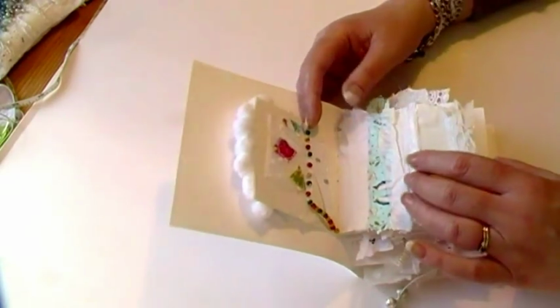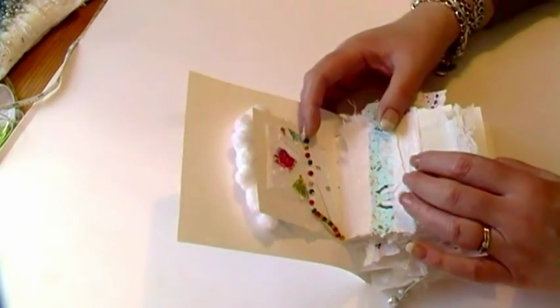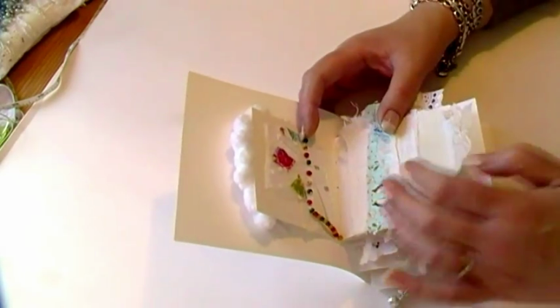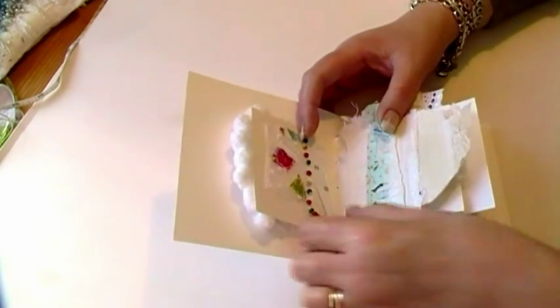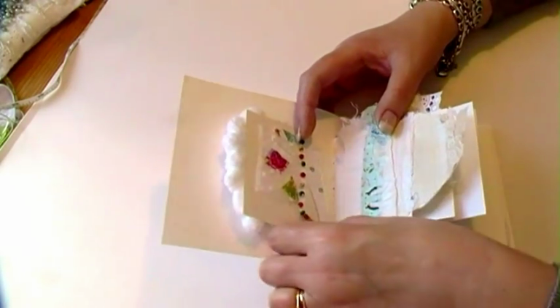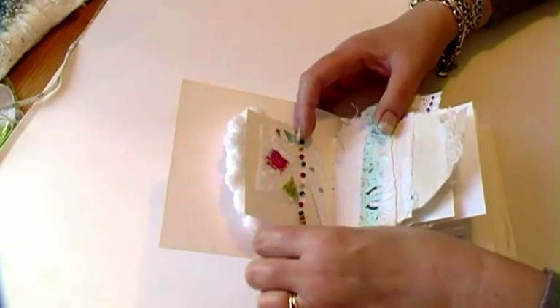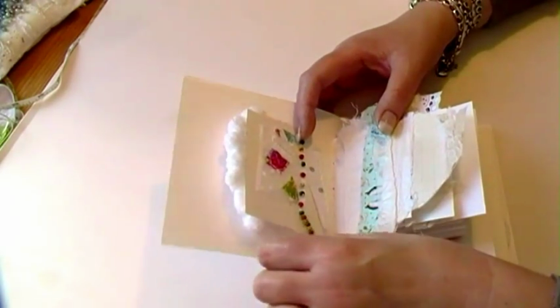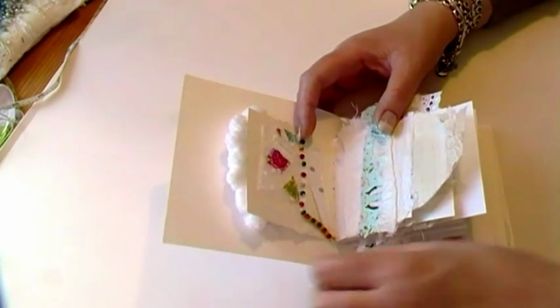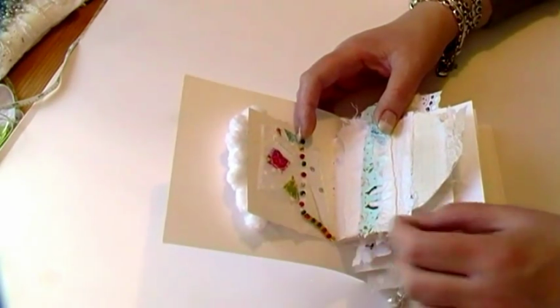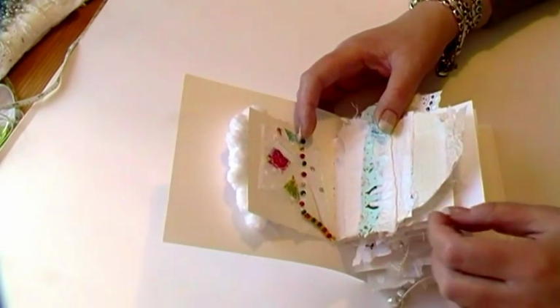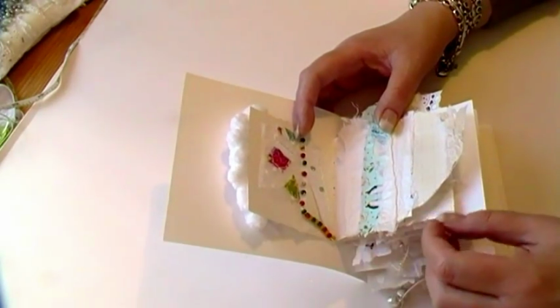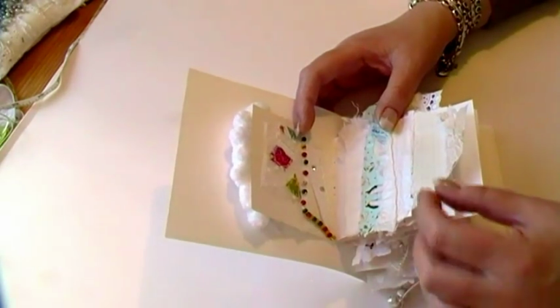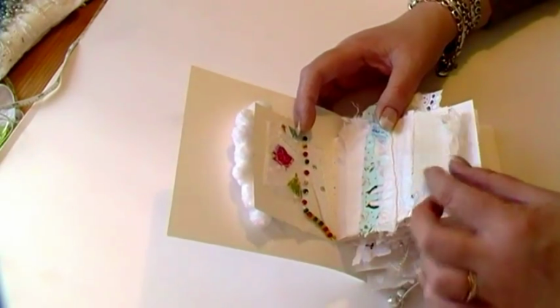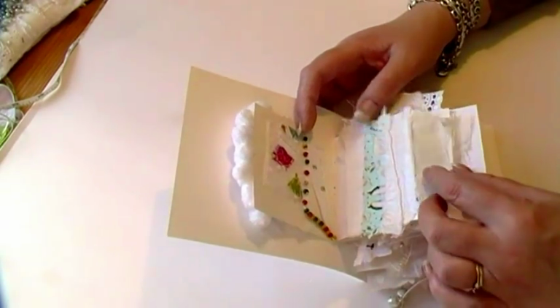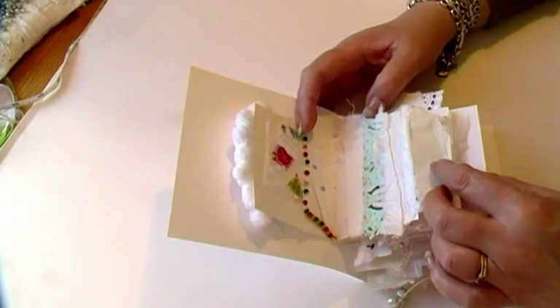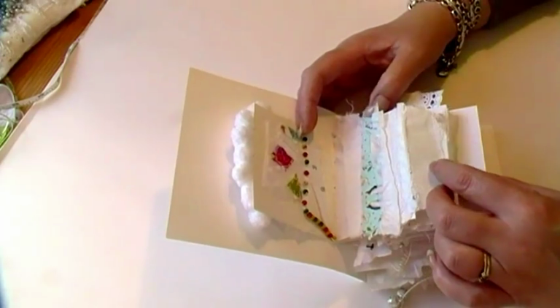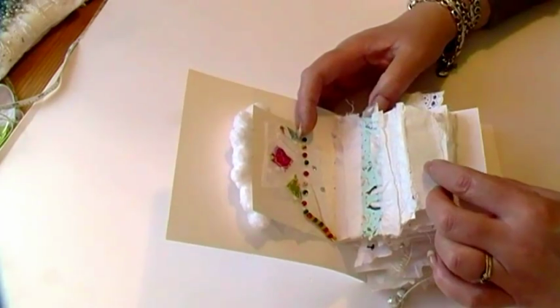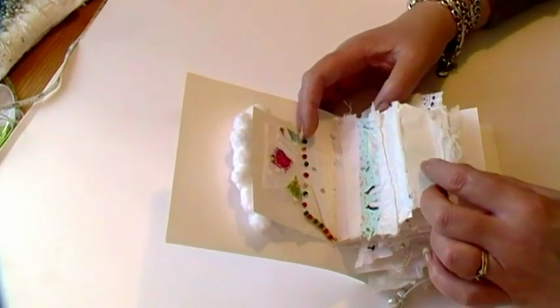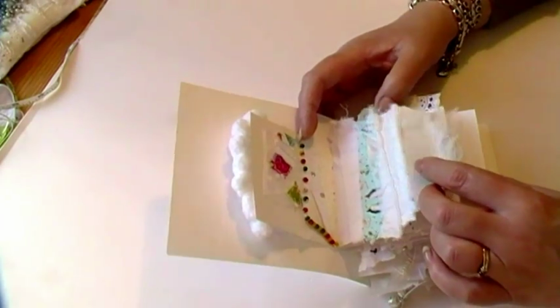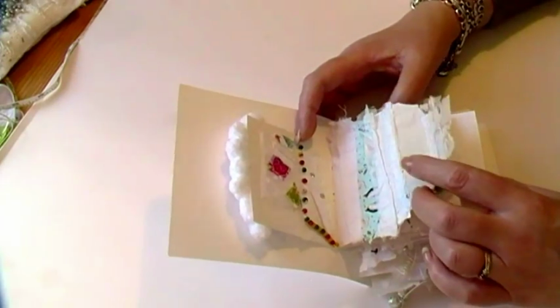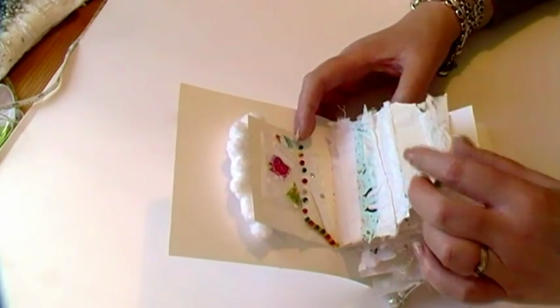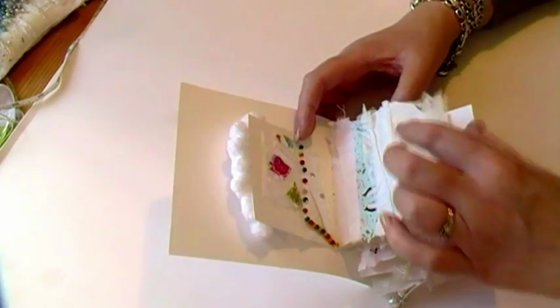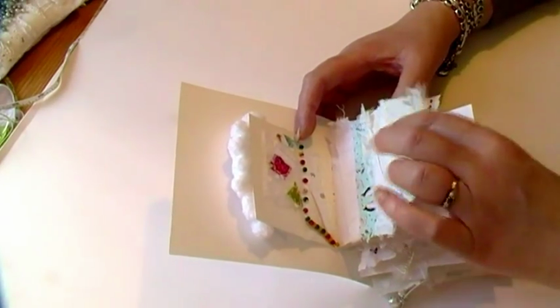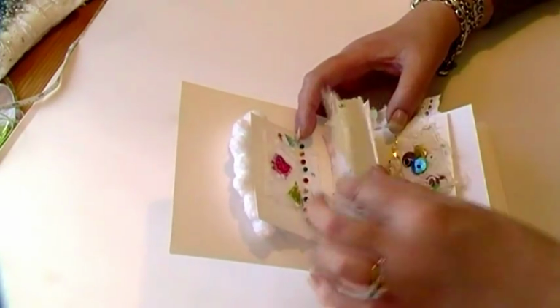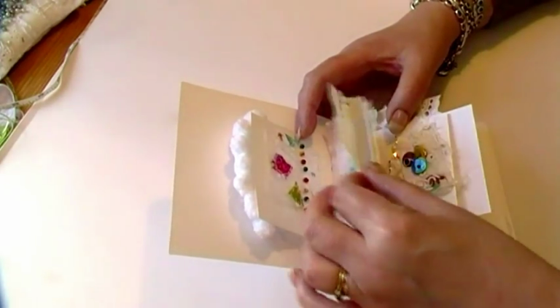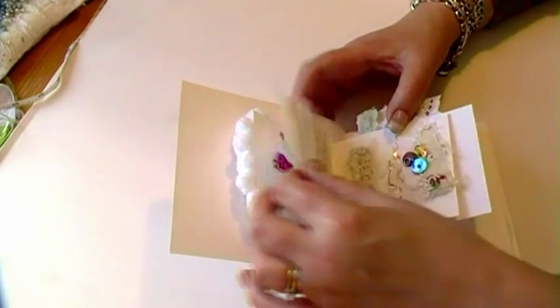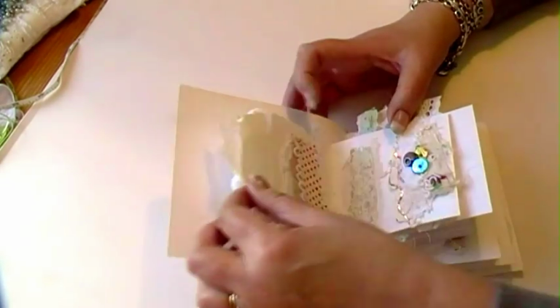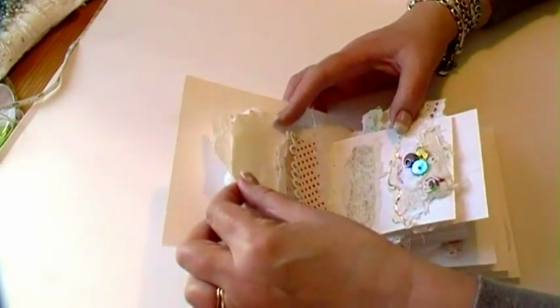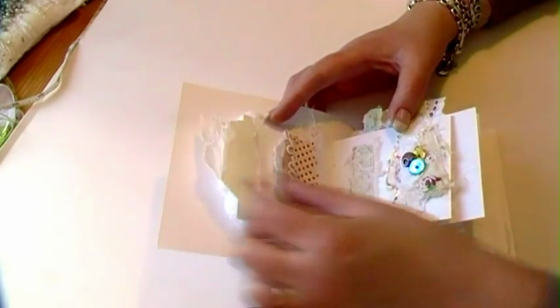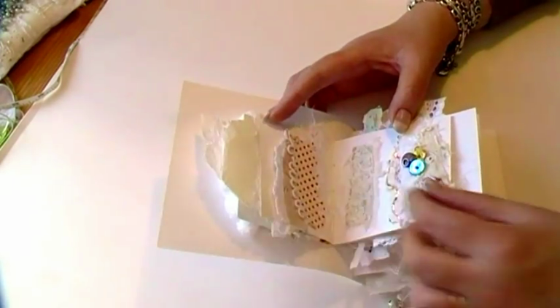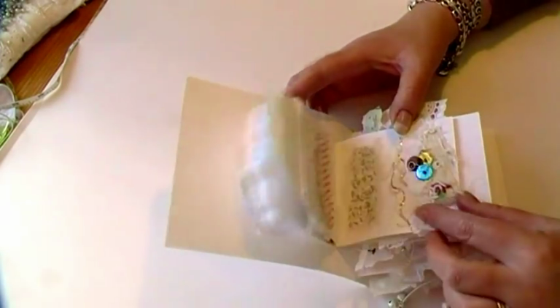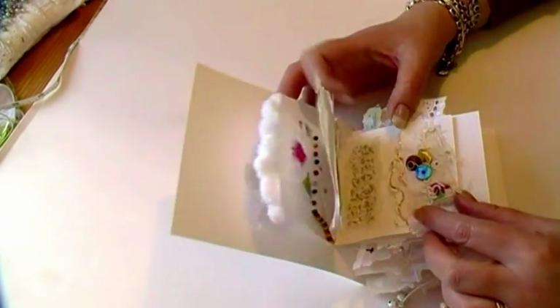Second page. Dangly beads there. Third page.